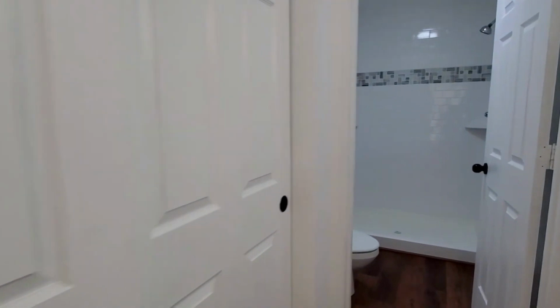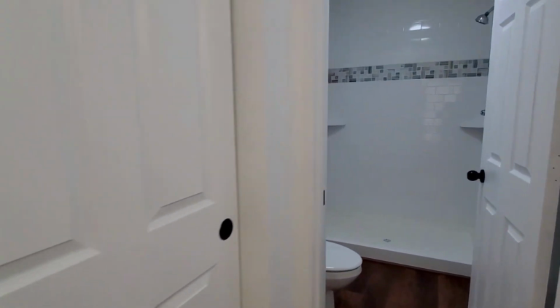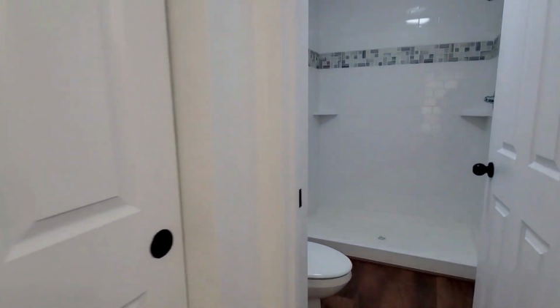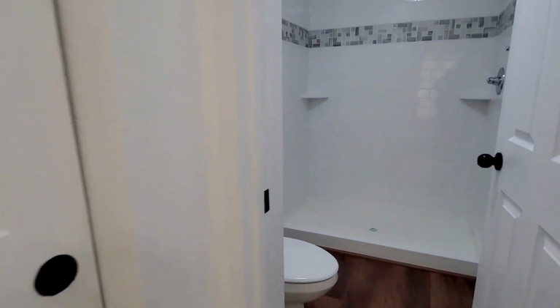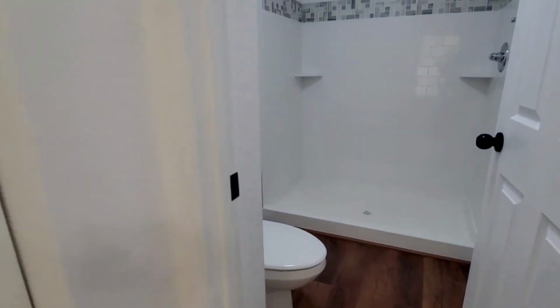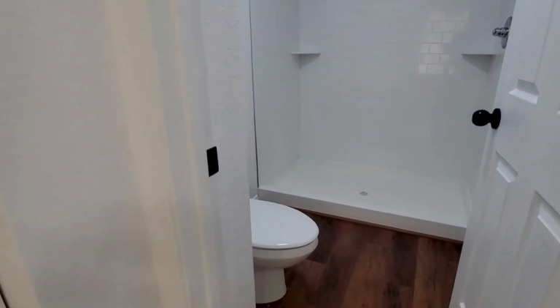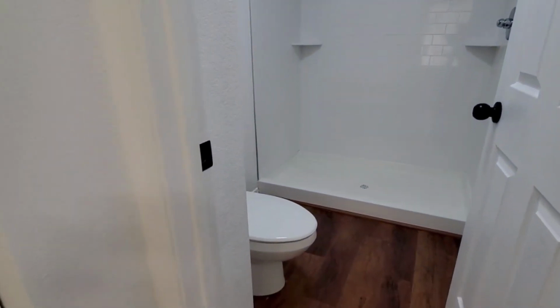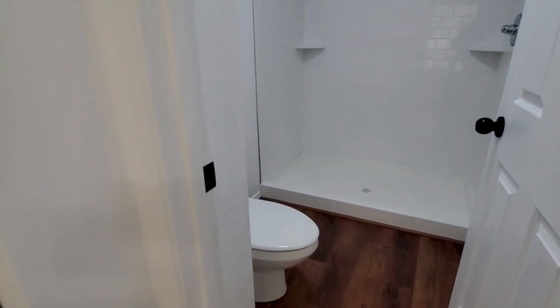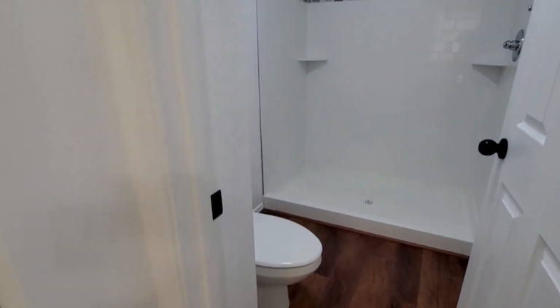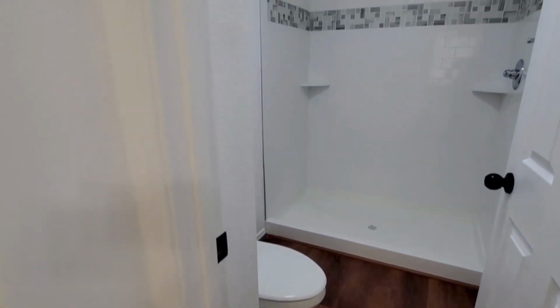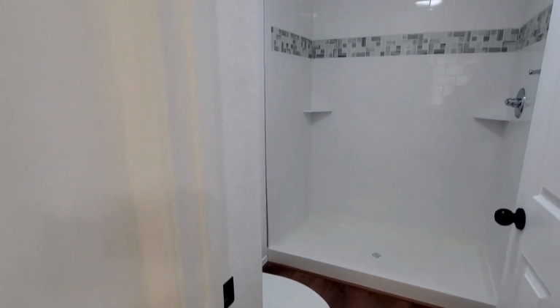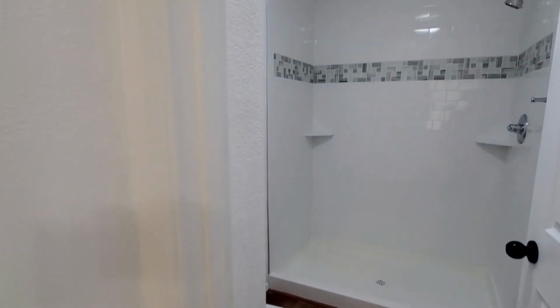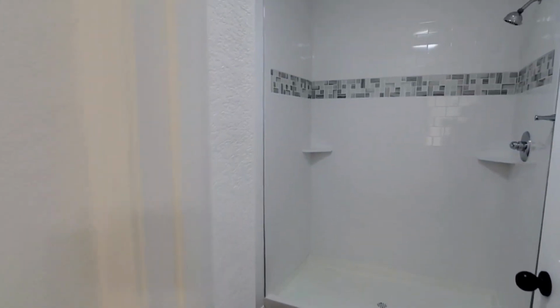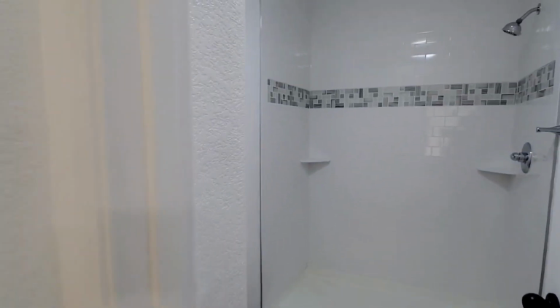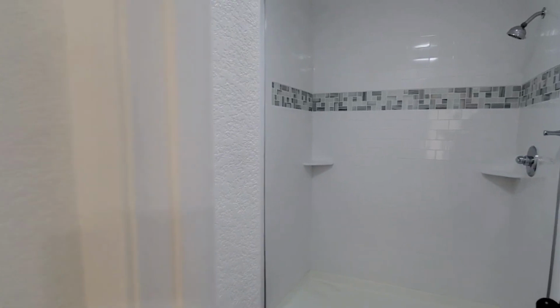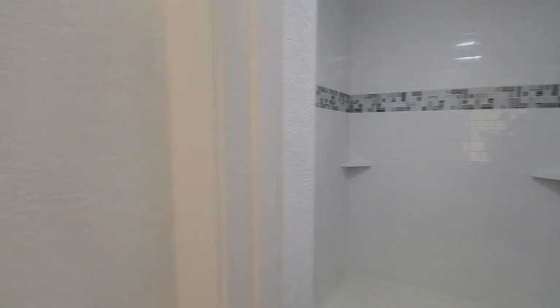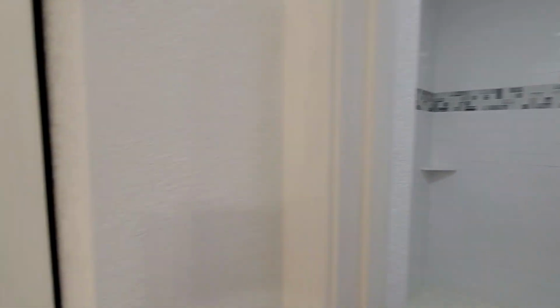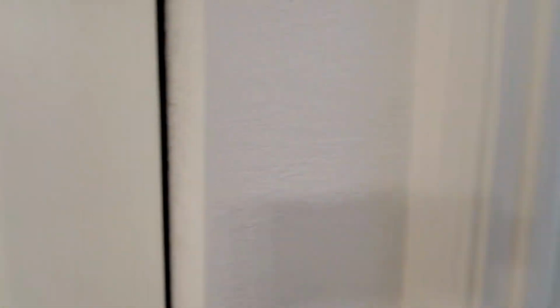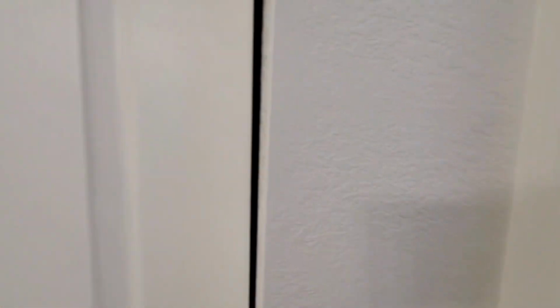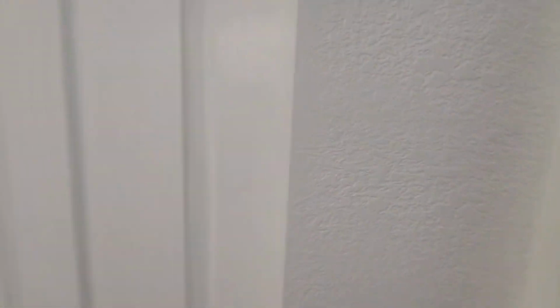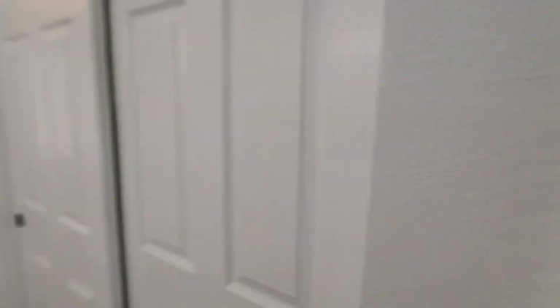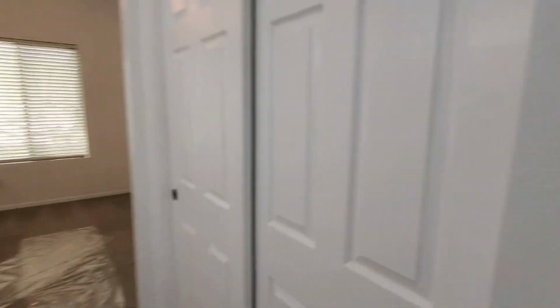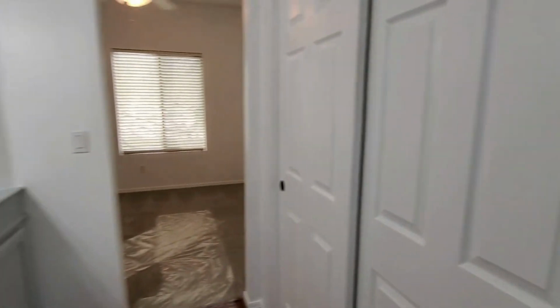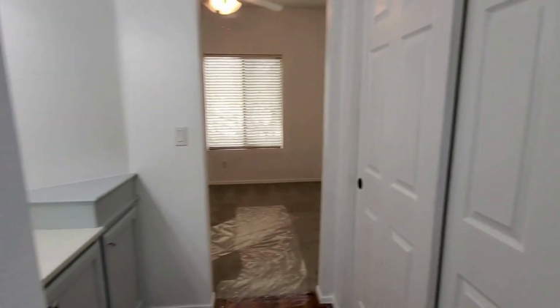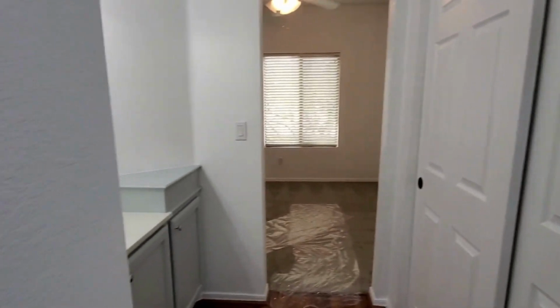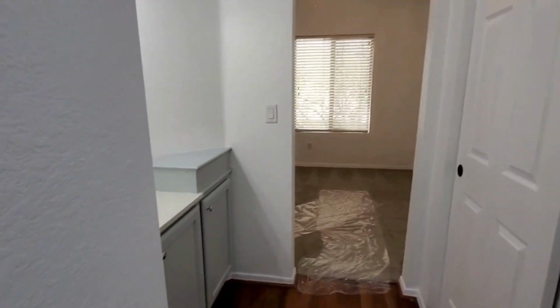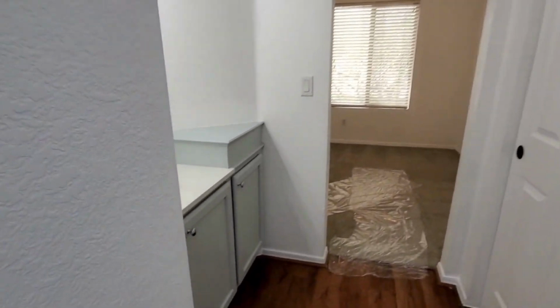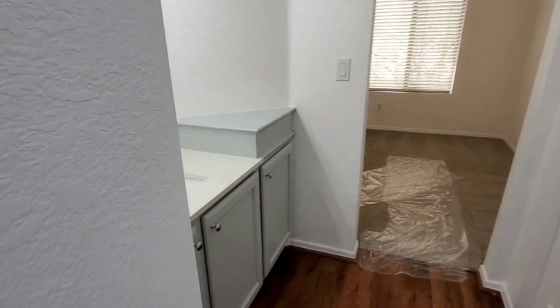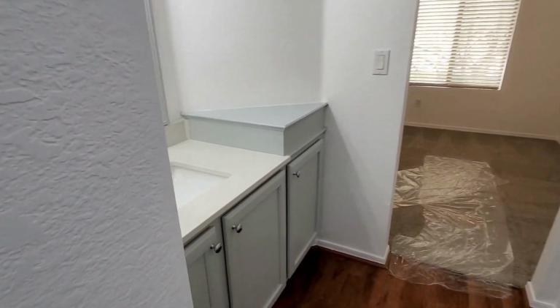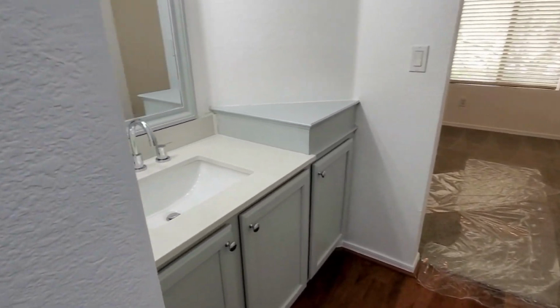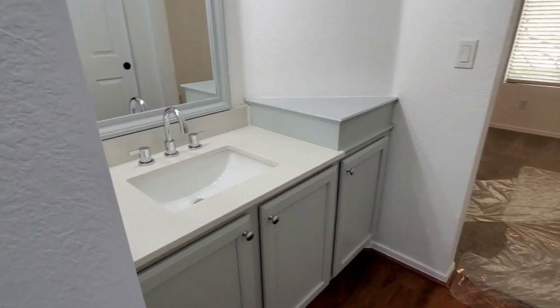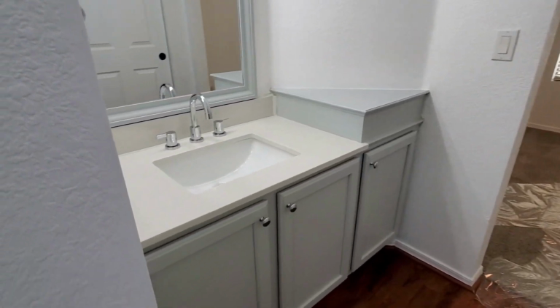The bathroom features a shower and toilet. You also have a separate sink area in front of the closet.